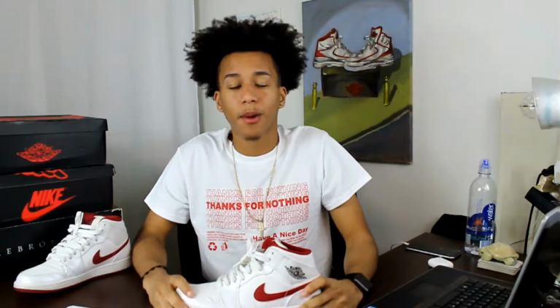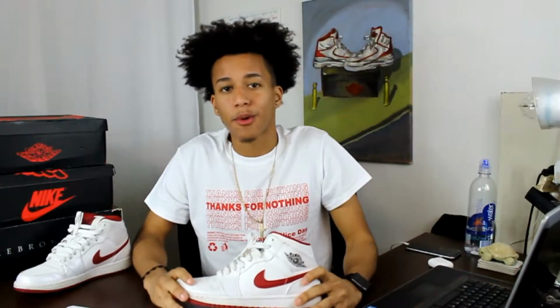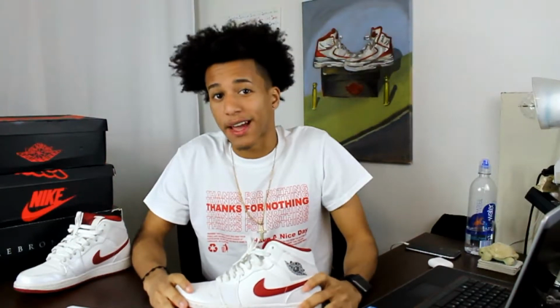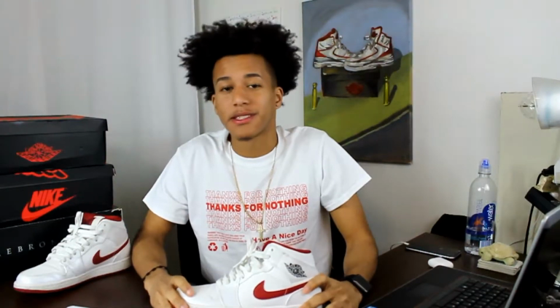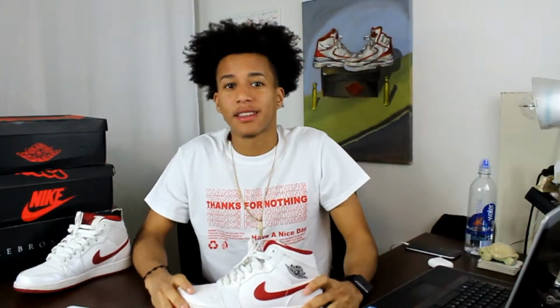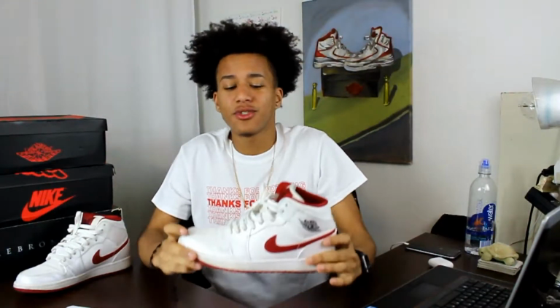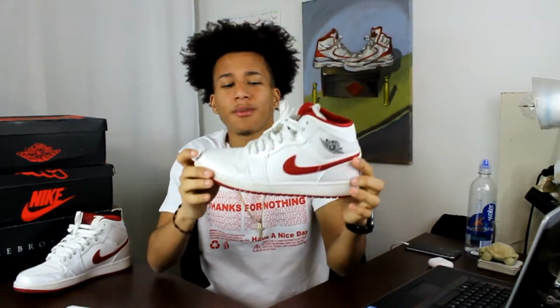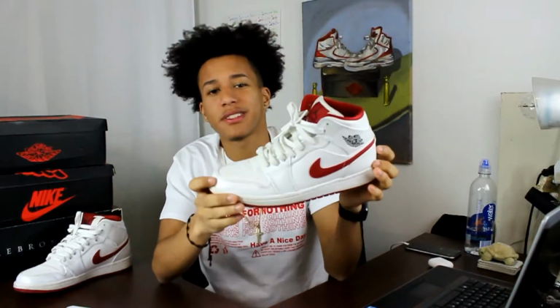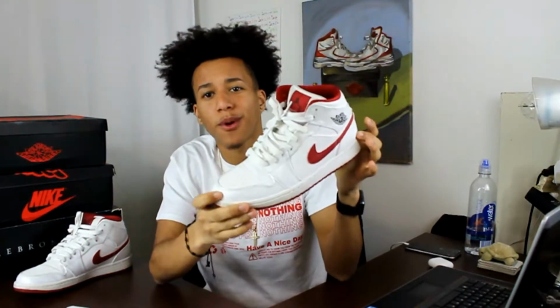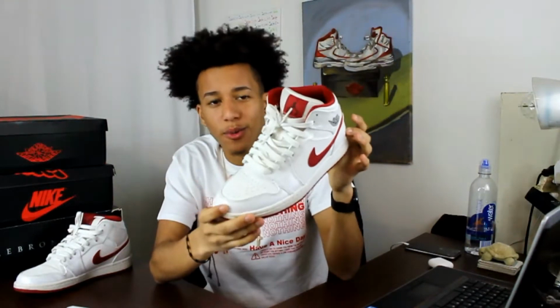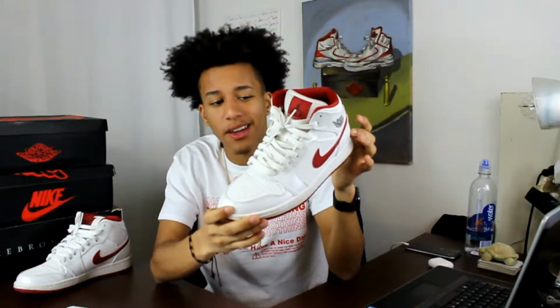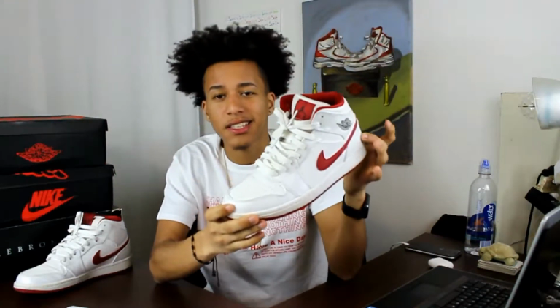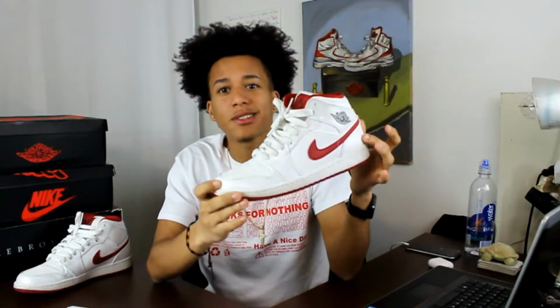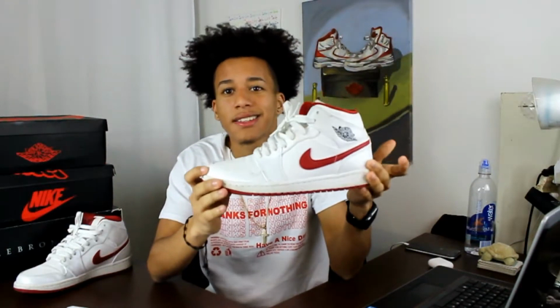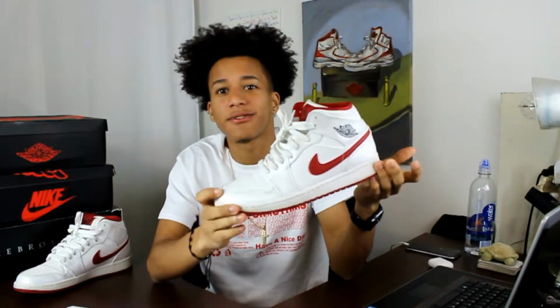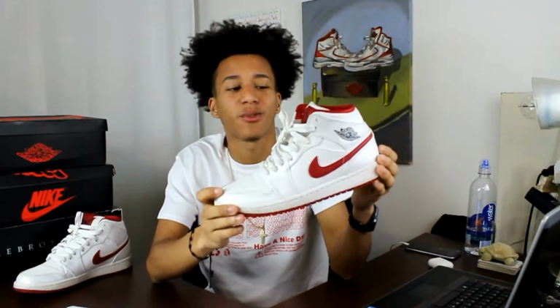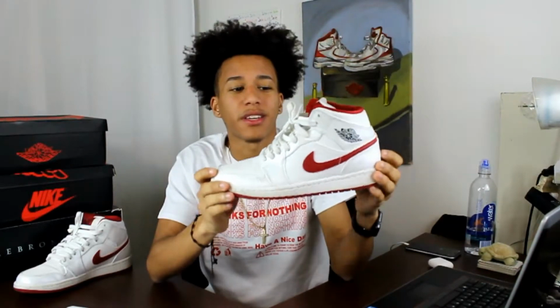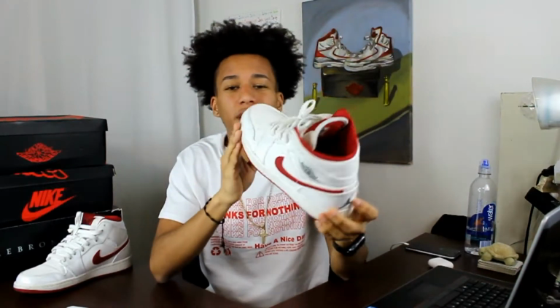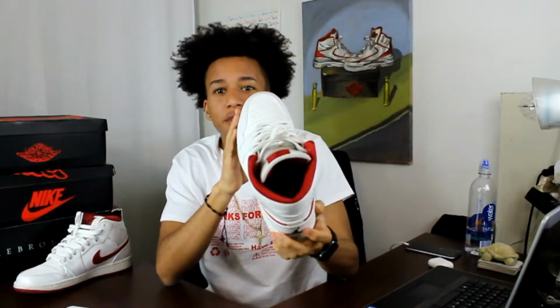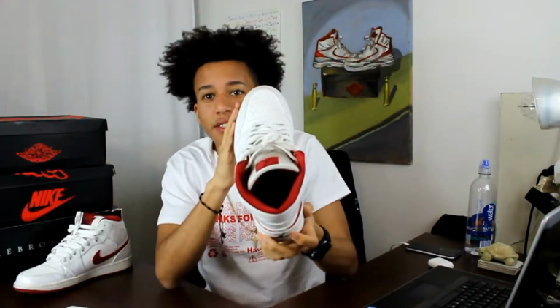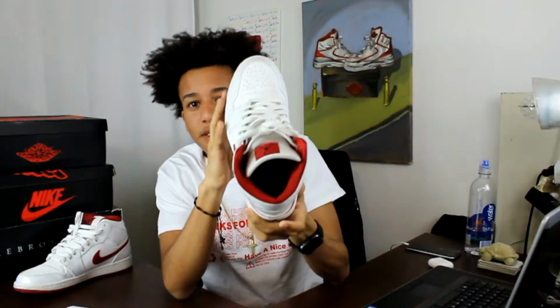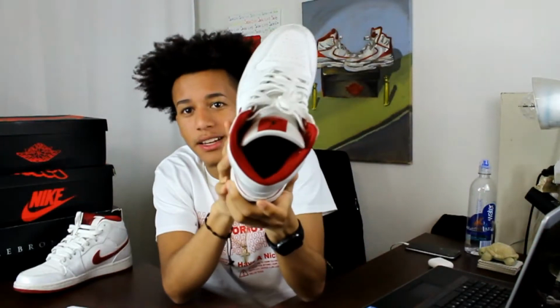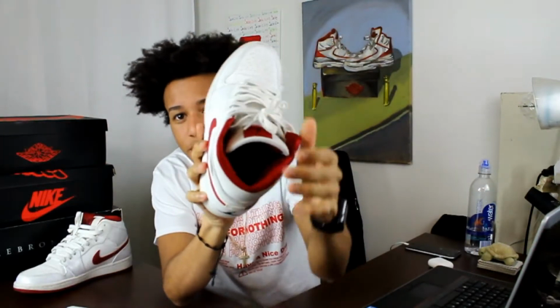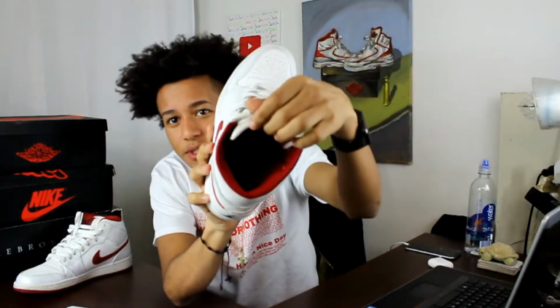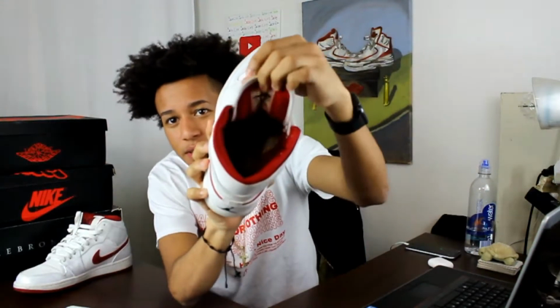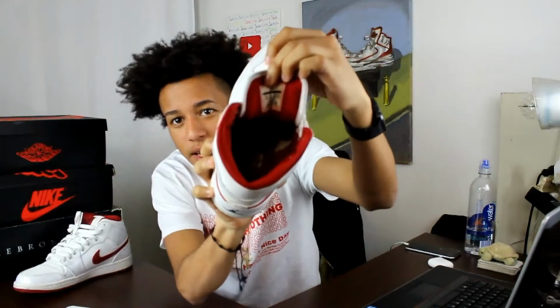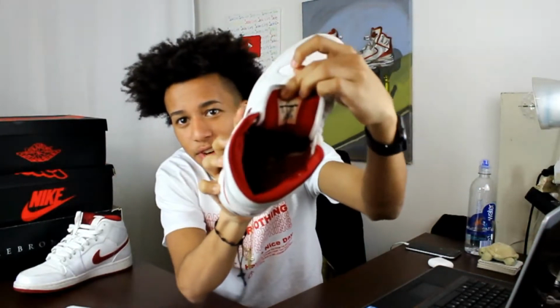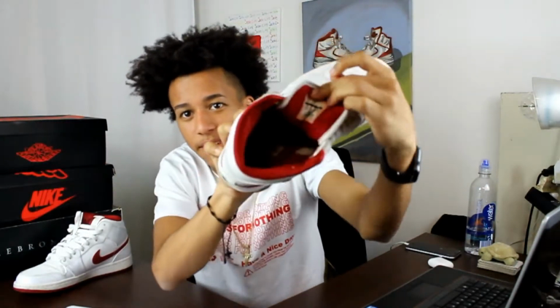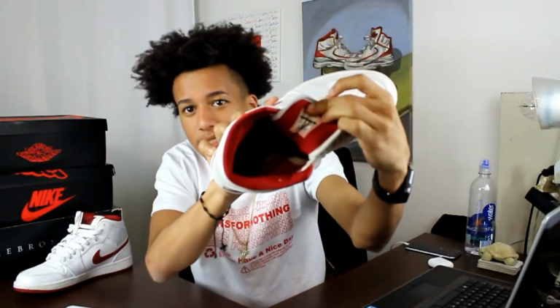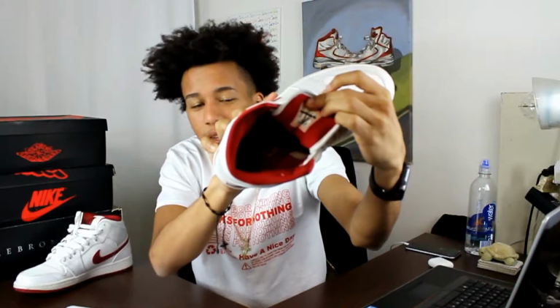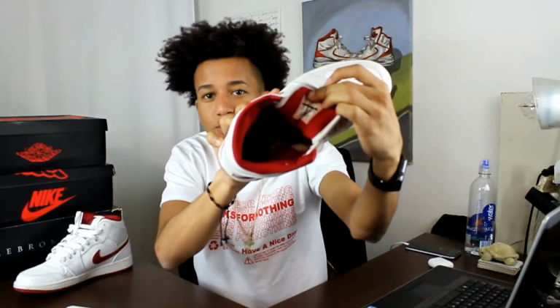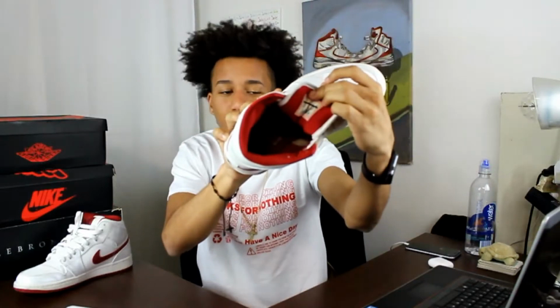With that being said, these shoes are a pretty simple colorway right here. It is classic red and white, nothing crazy. Inside, the sole is red as well, if you can see that.